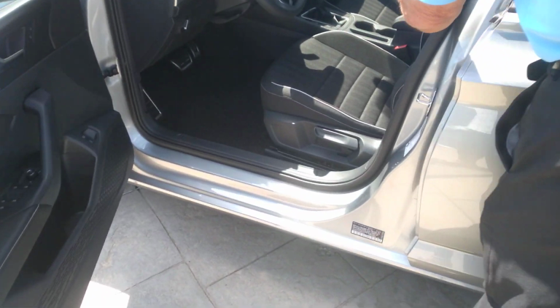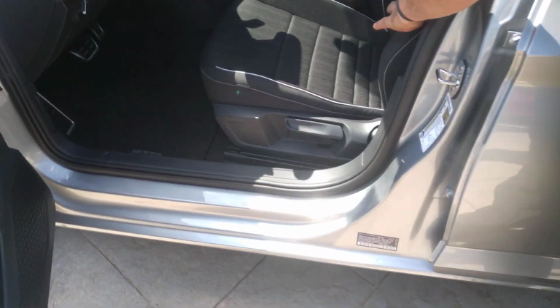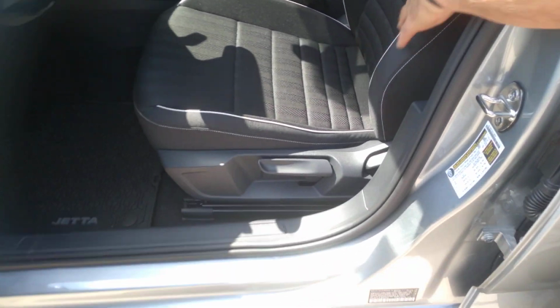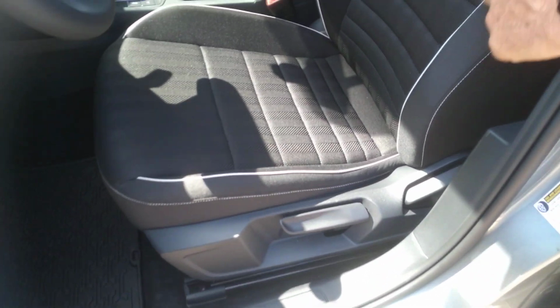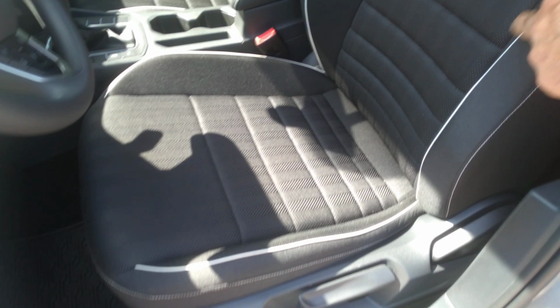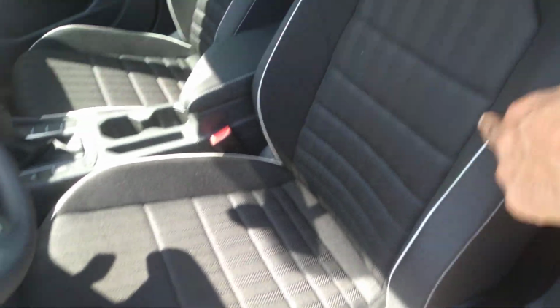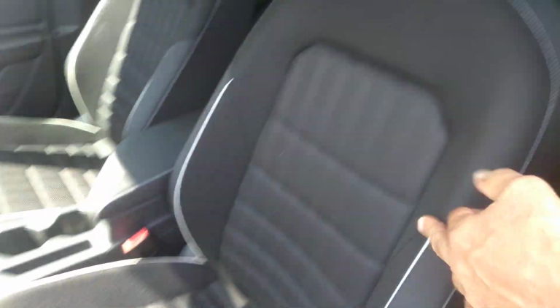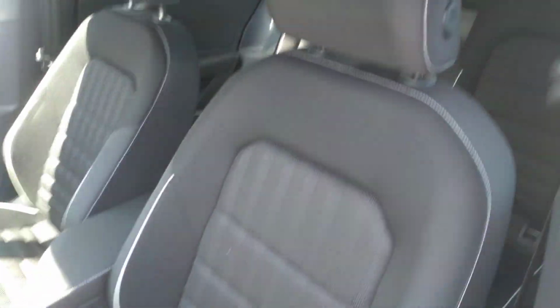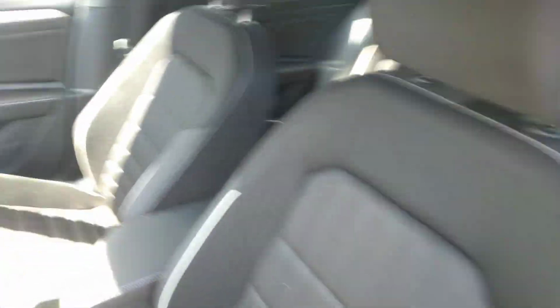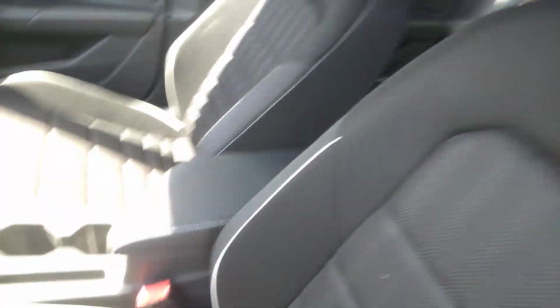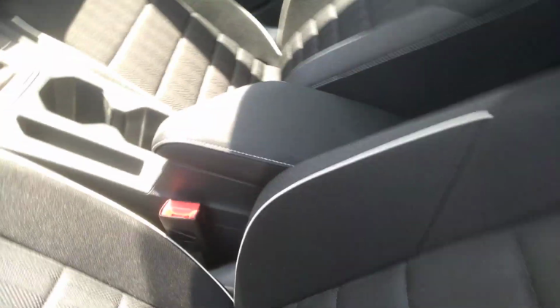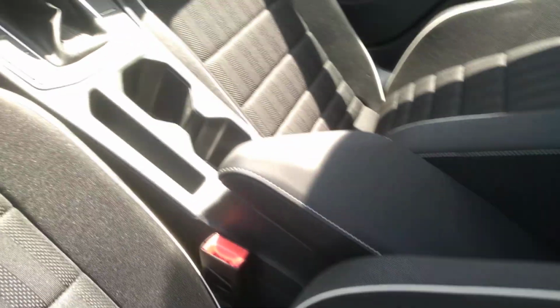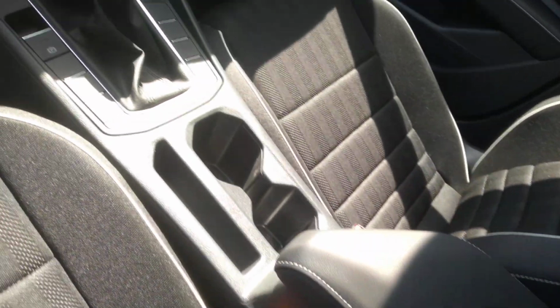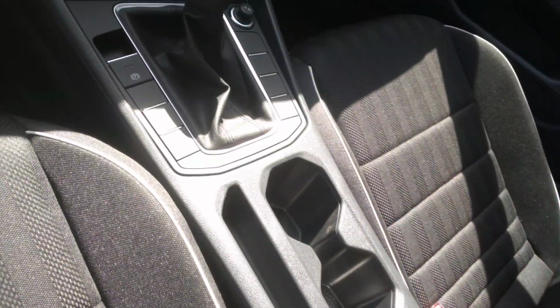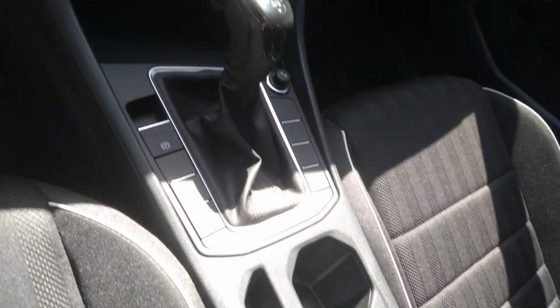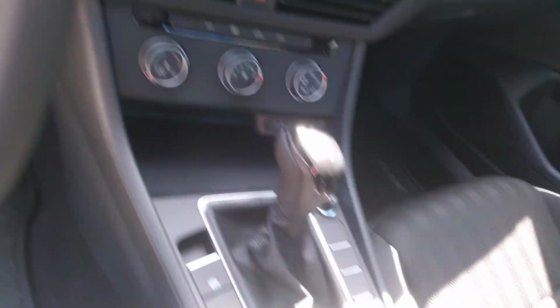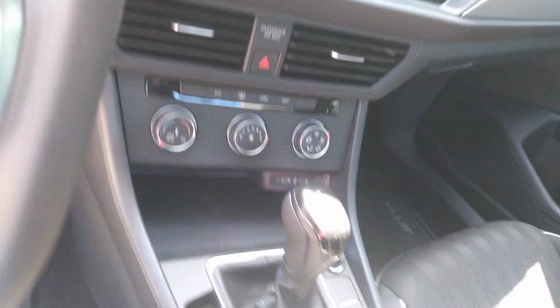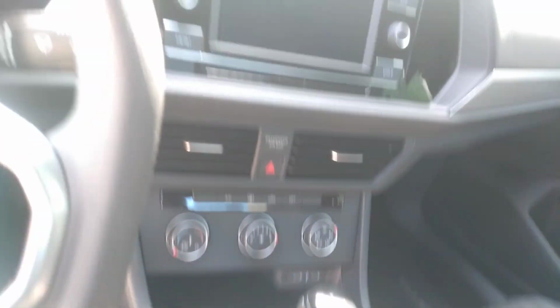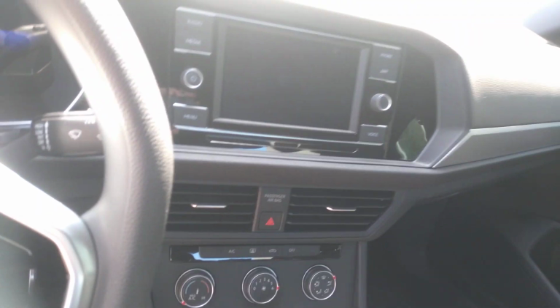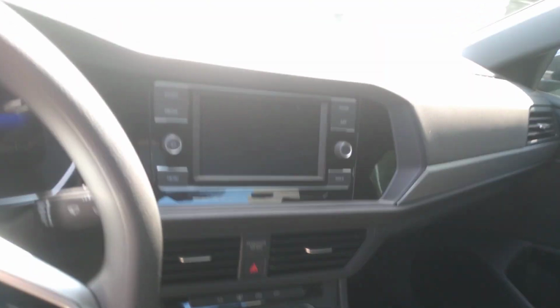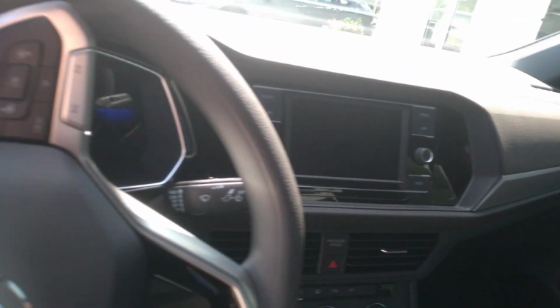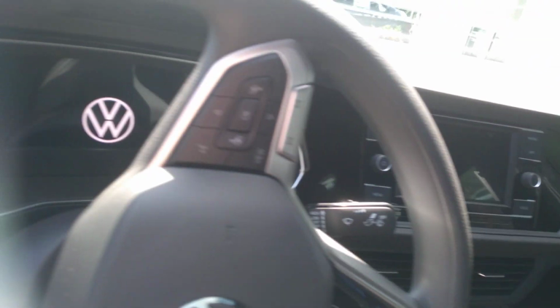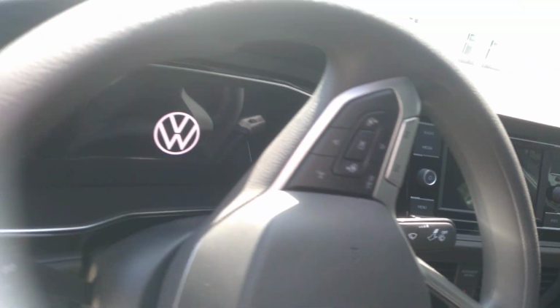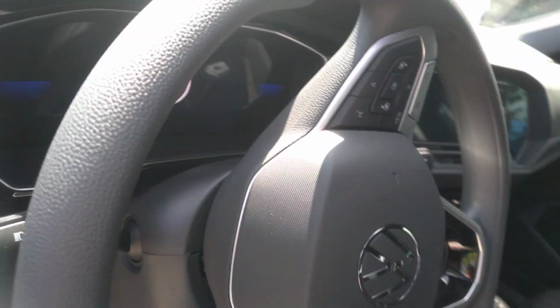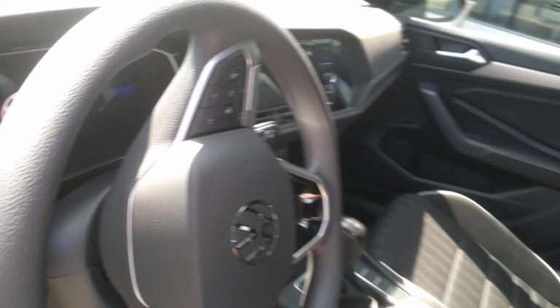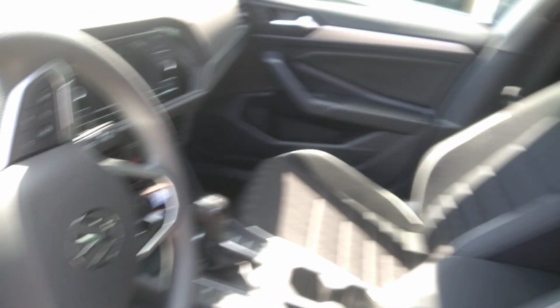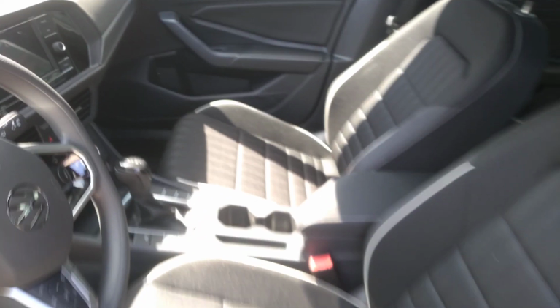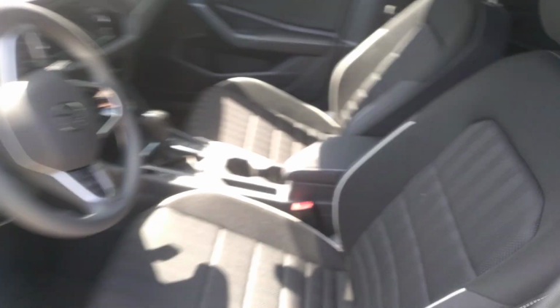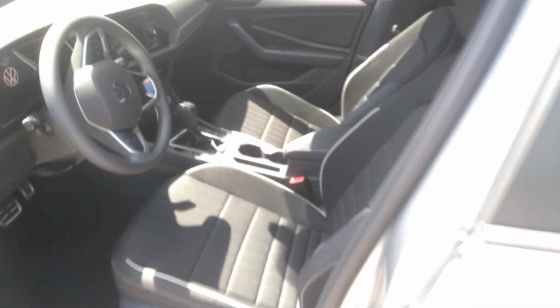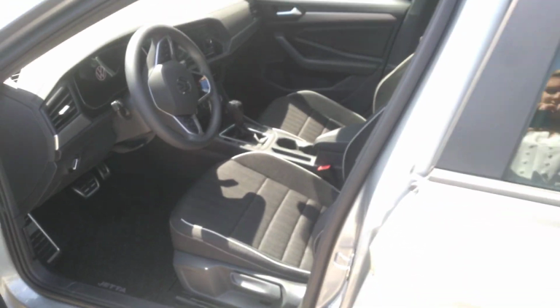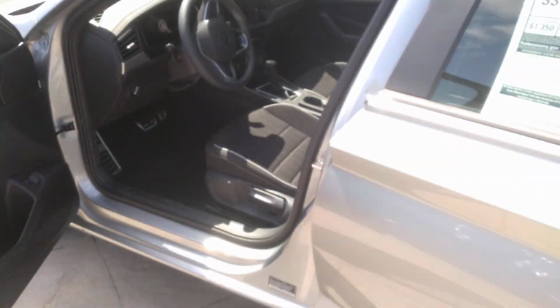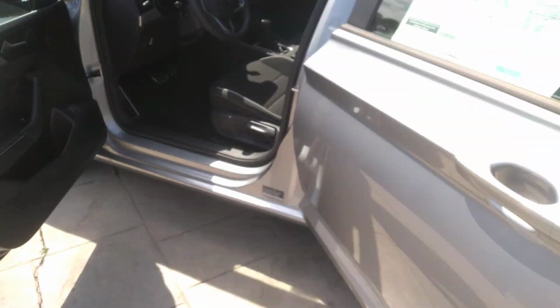It has bigger bolsters and it has the silver stitching. Digital dashboard, Apple CarPlay, the nice touchscreen radio, backup camera — all the goodies: AC, power windows, power door locks, all that stuff.